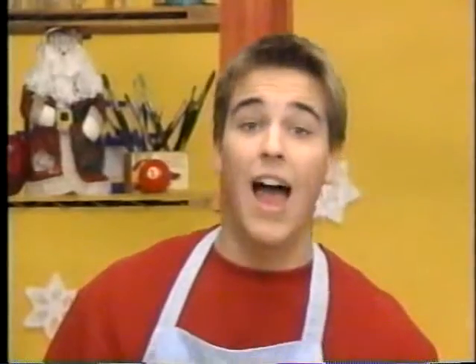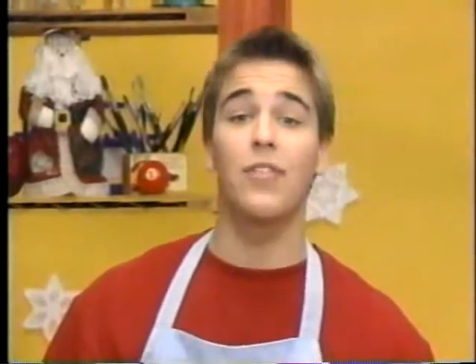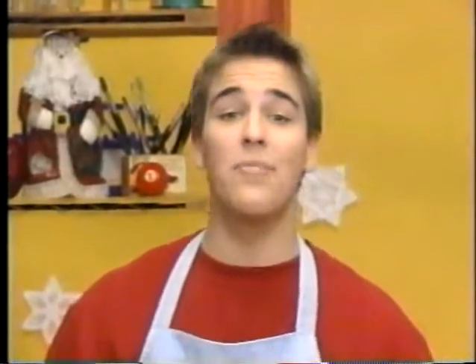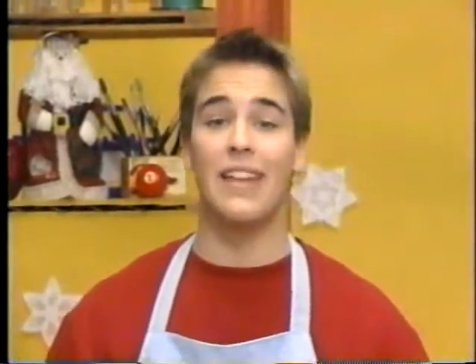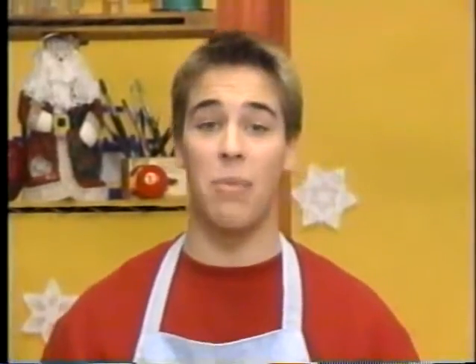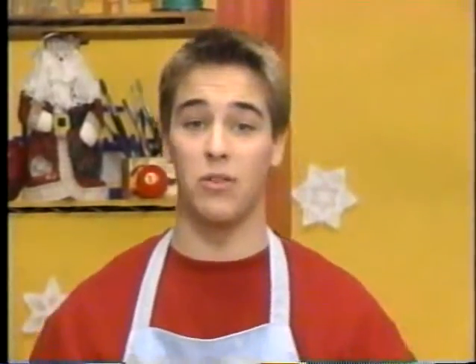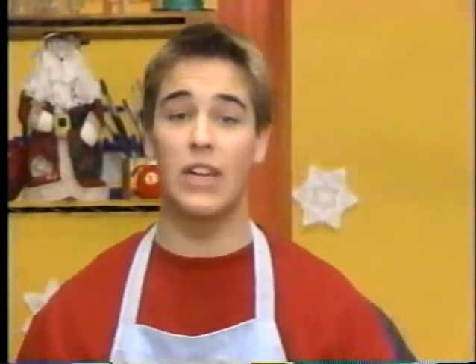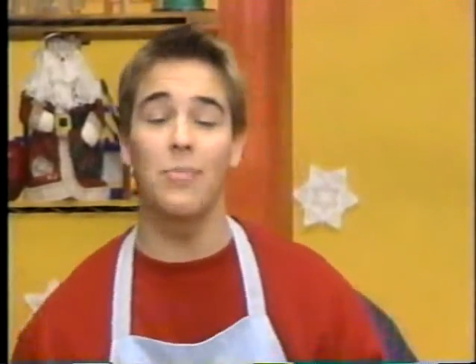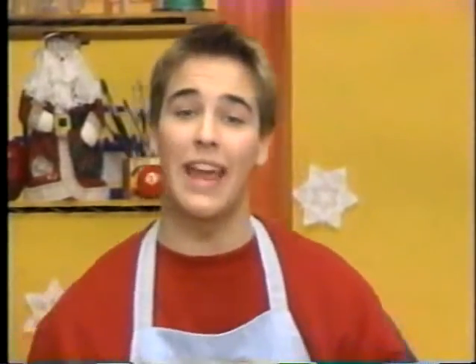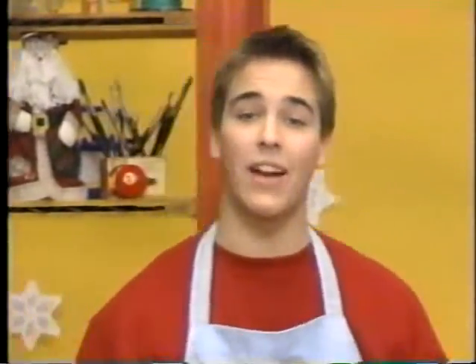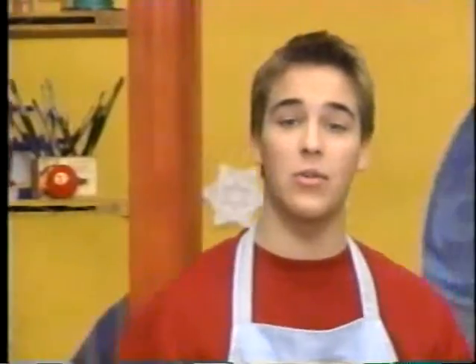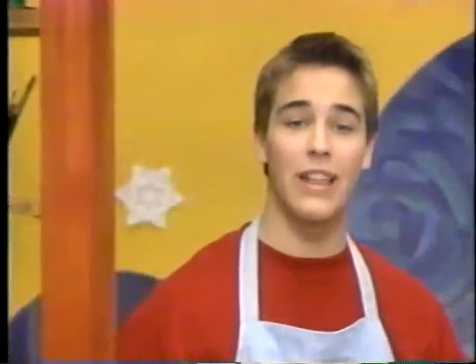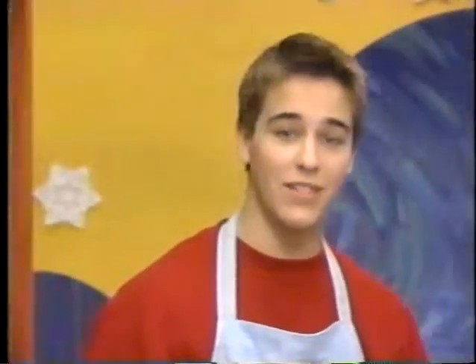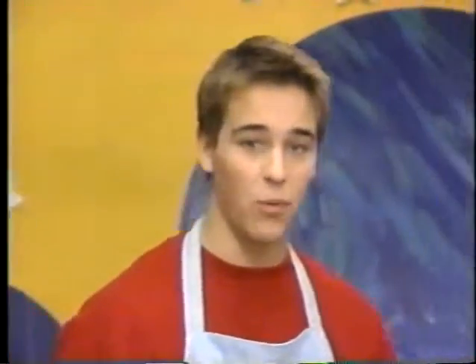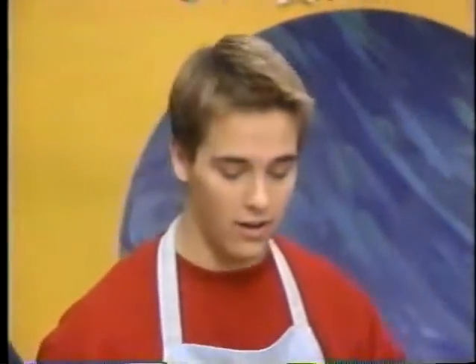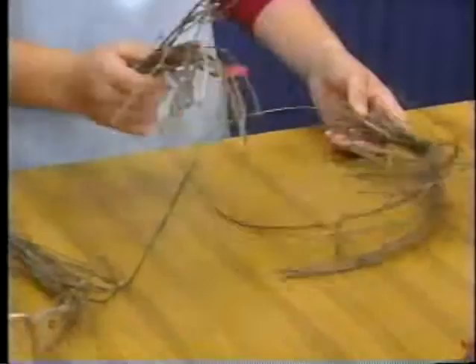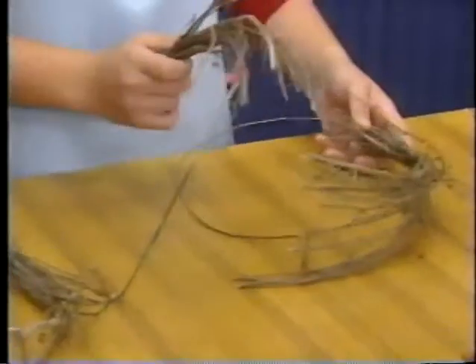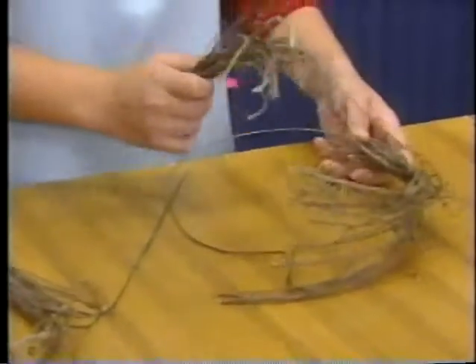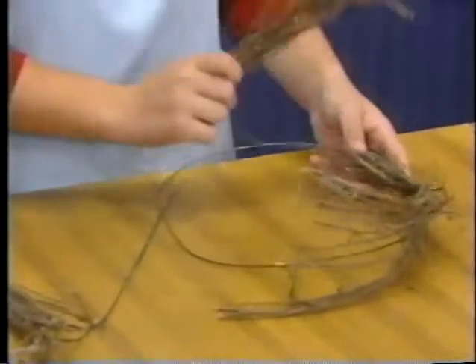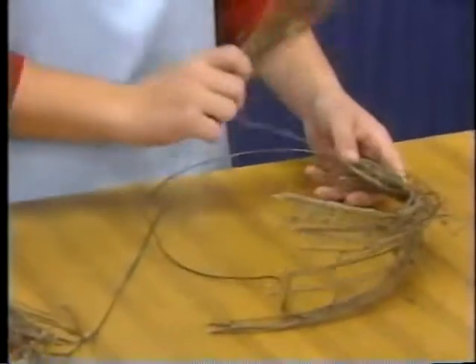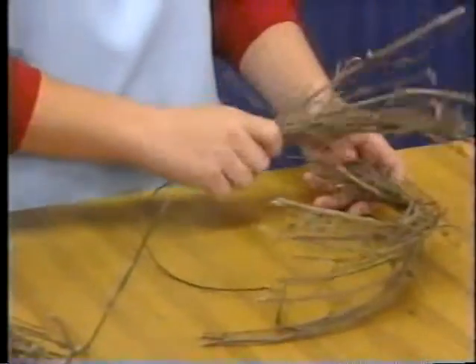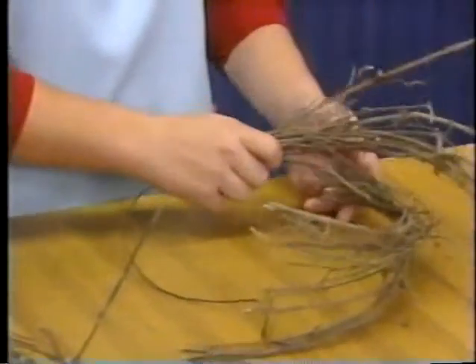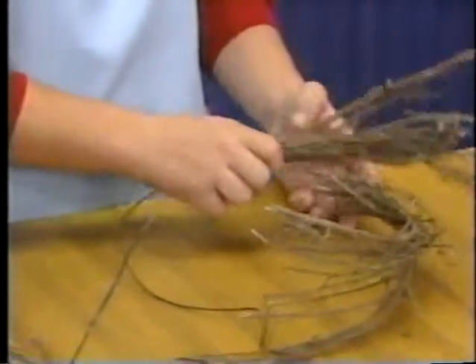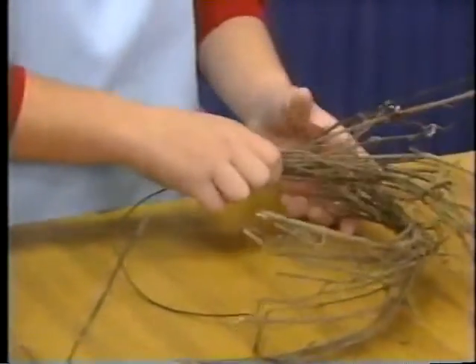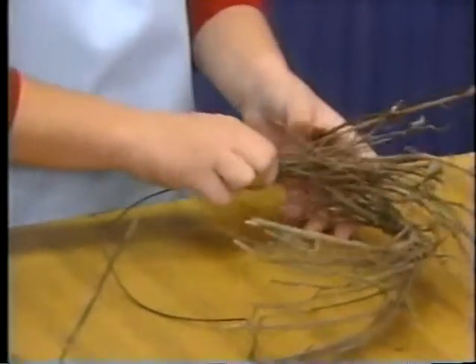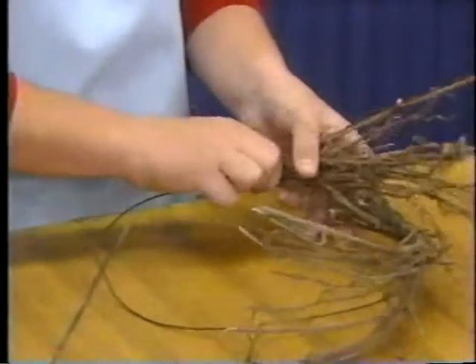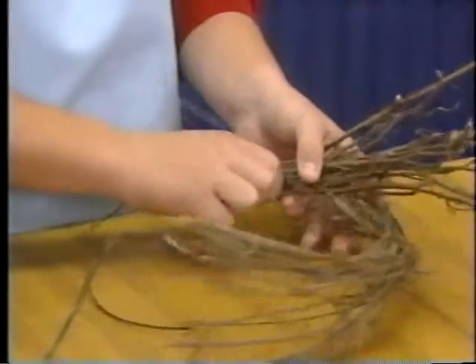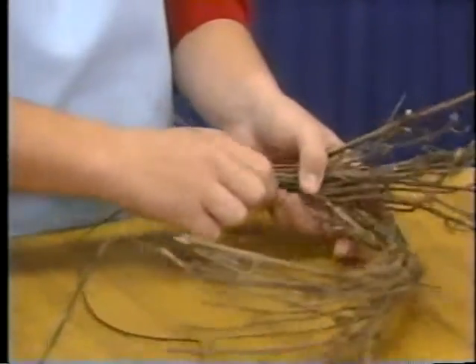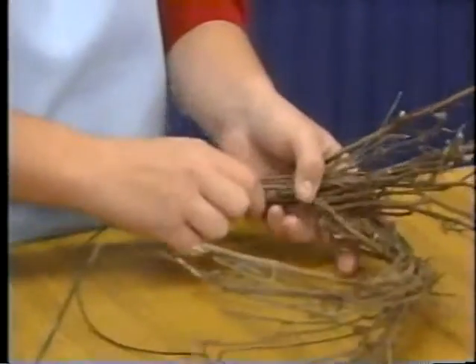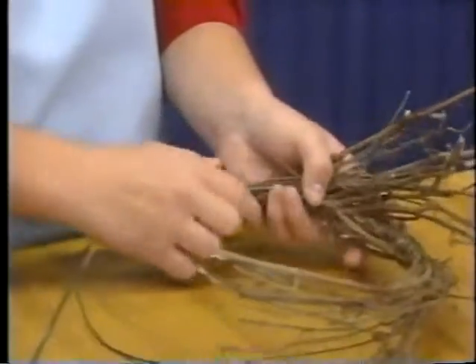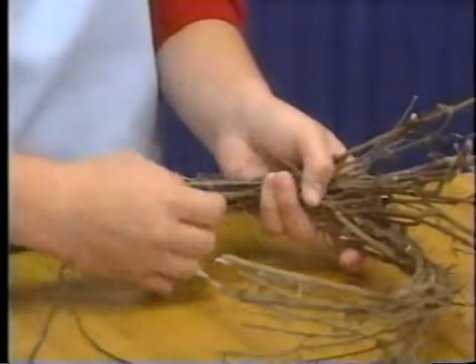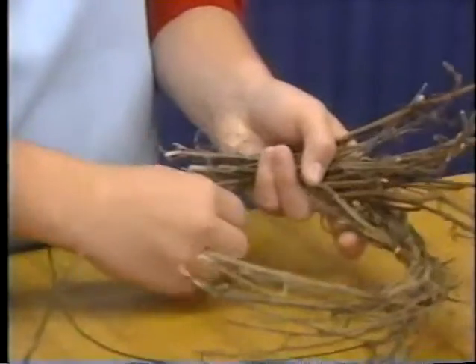After you've made ten bundles, secure them to the hanger using the ends of the wire. Tie them one at a time, going around in order until you've completed the circle.